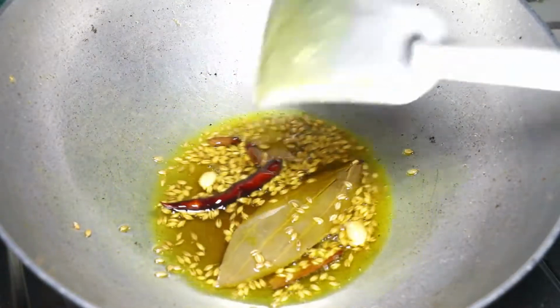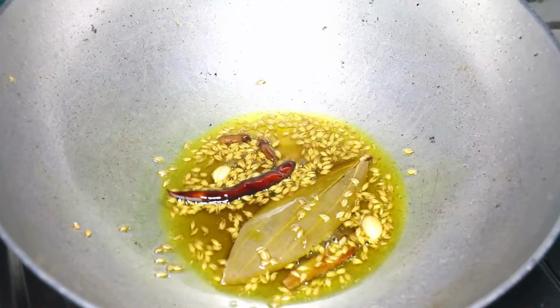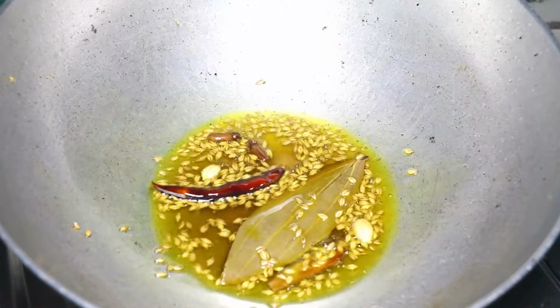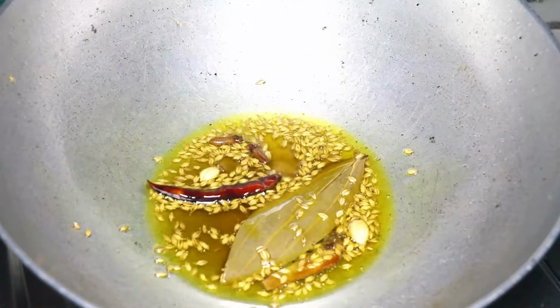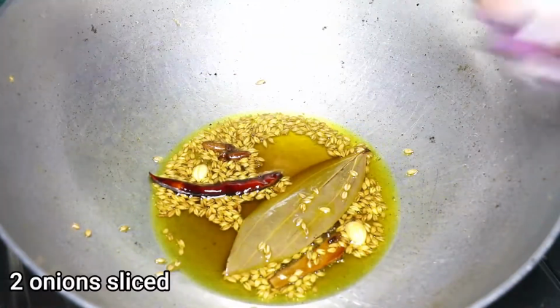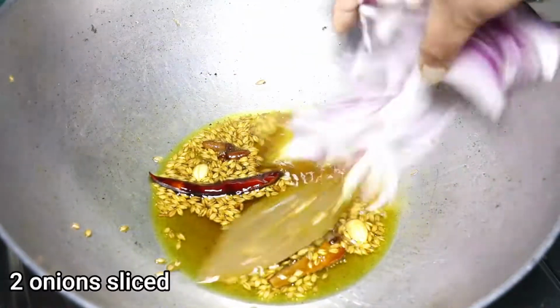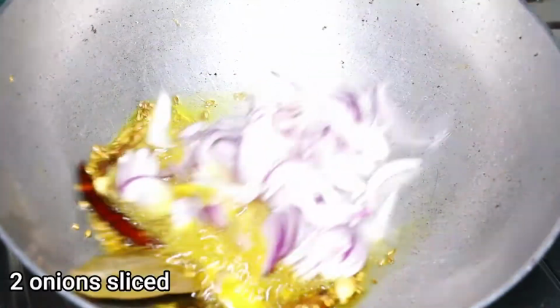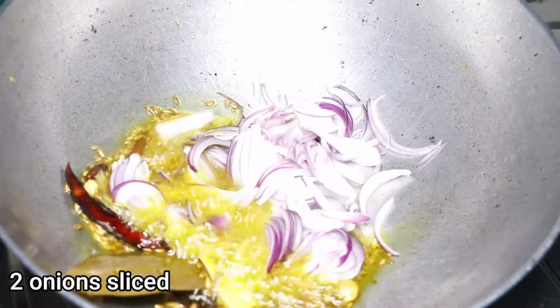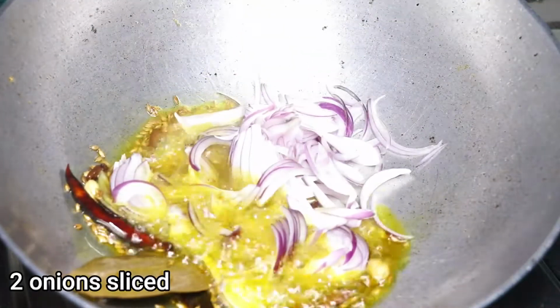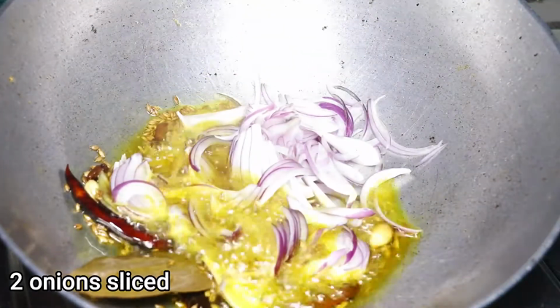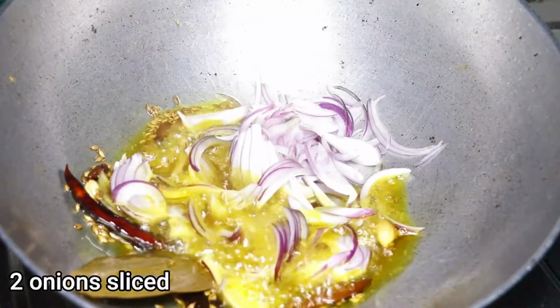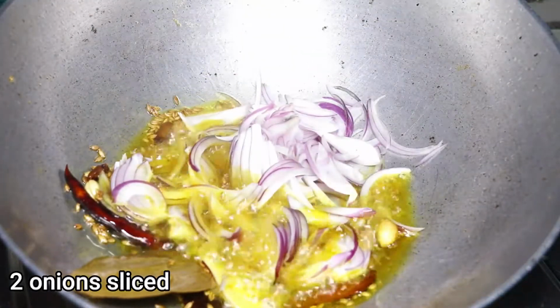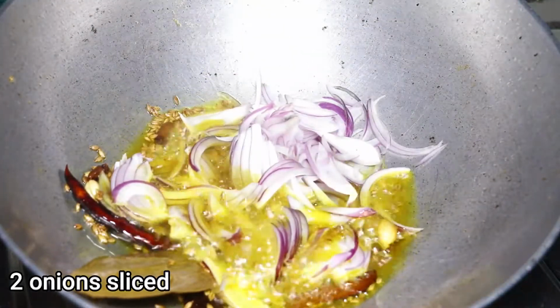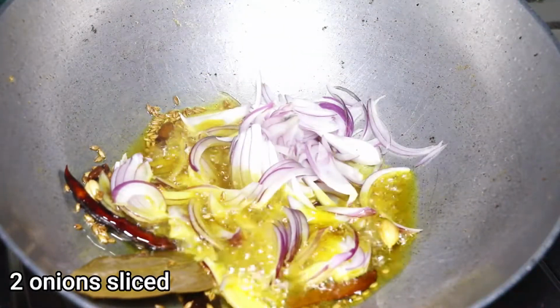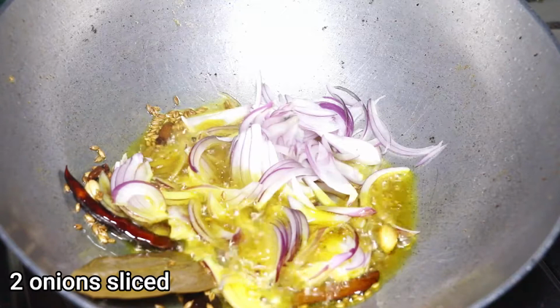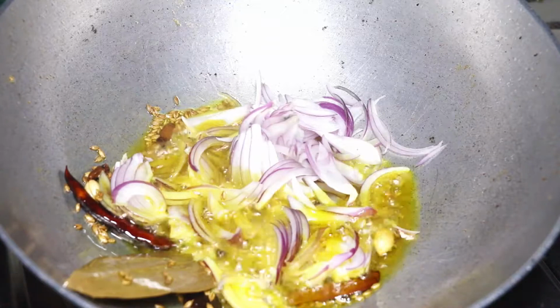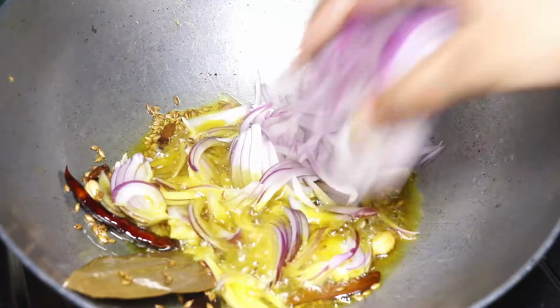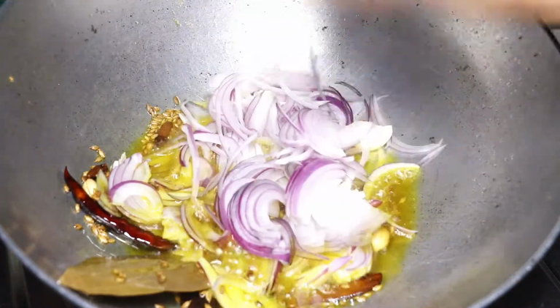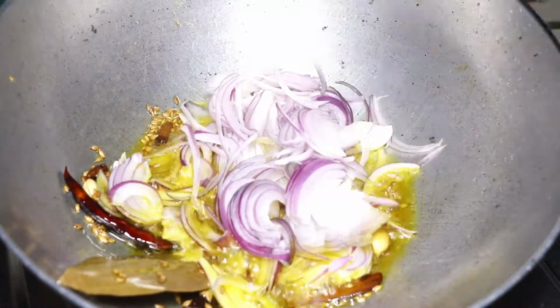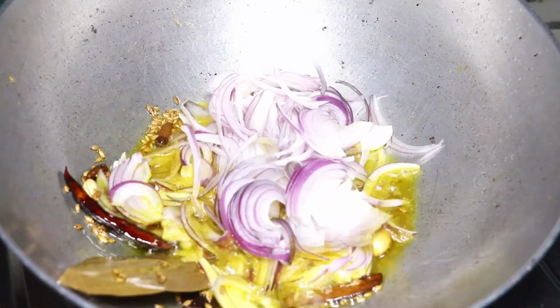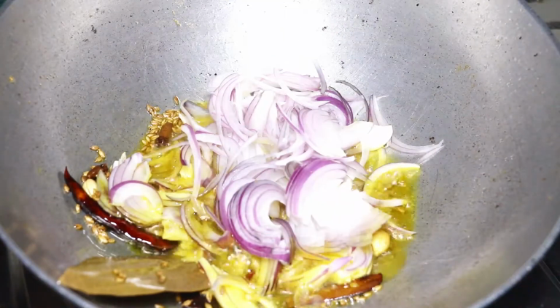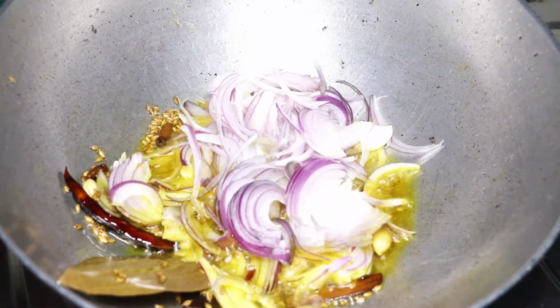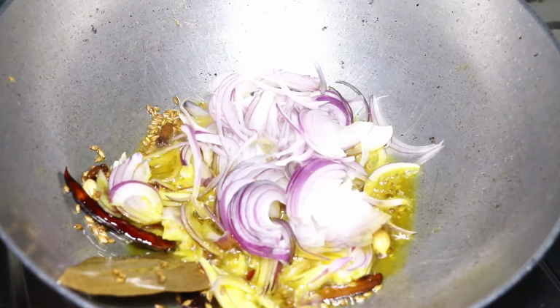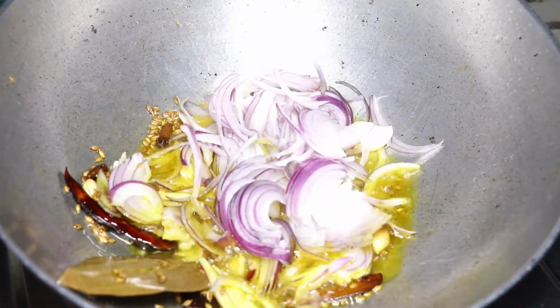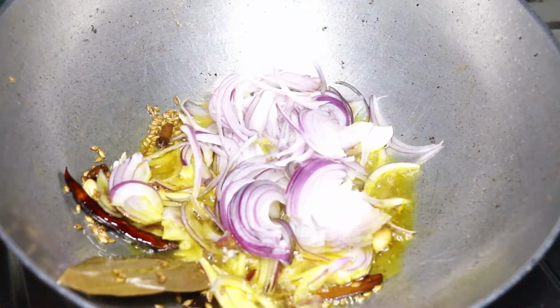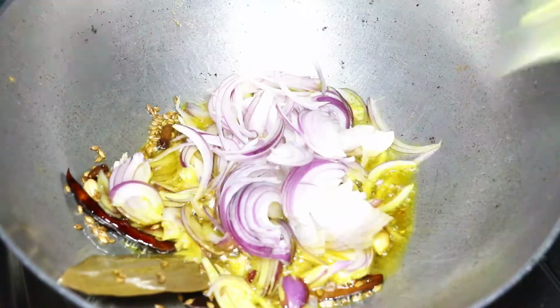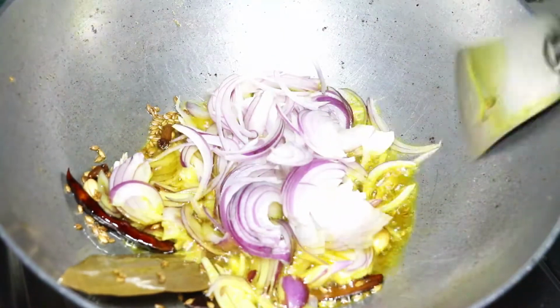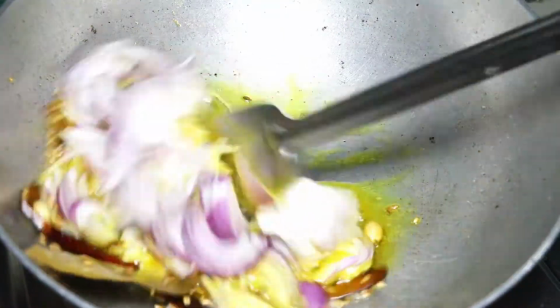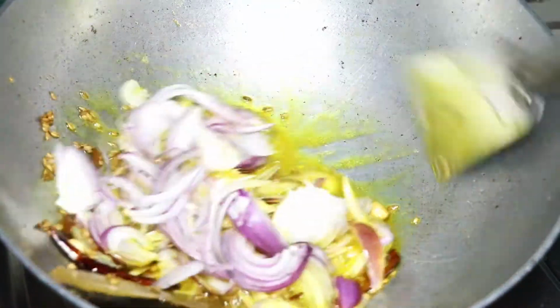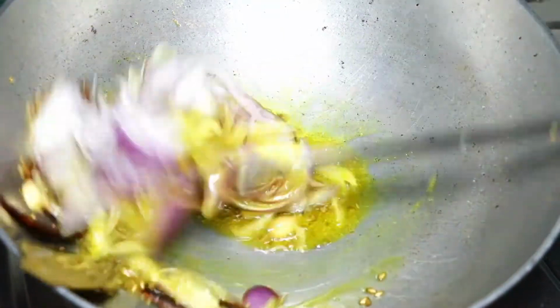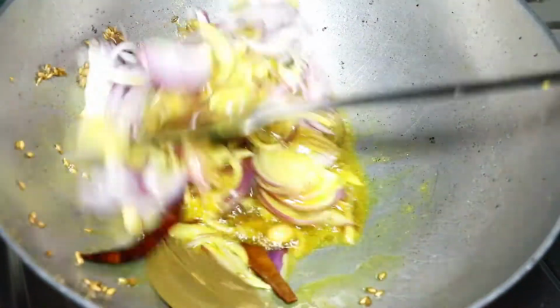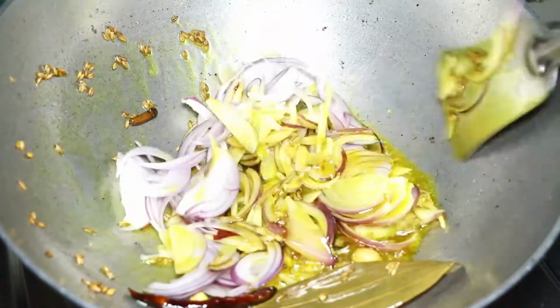Then goes in 2 medium onions sliced and will fry until barely light brown. It will take around 5 to 6 minutes.